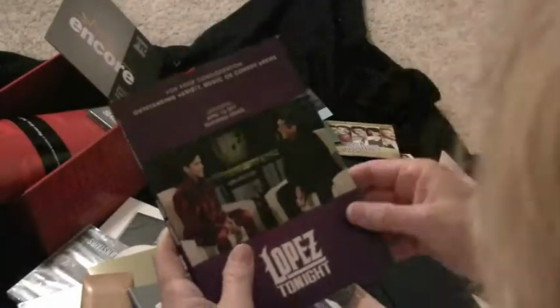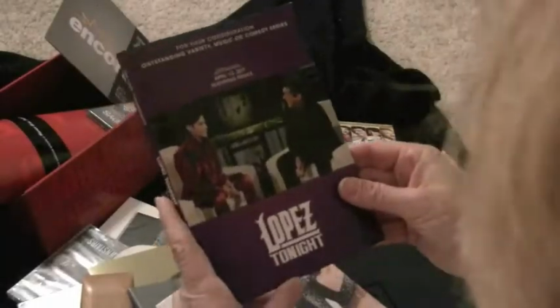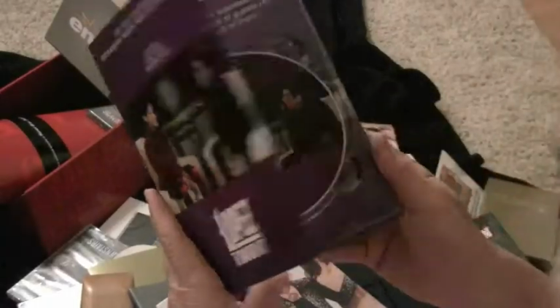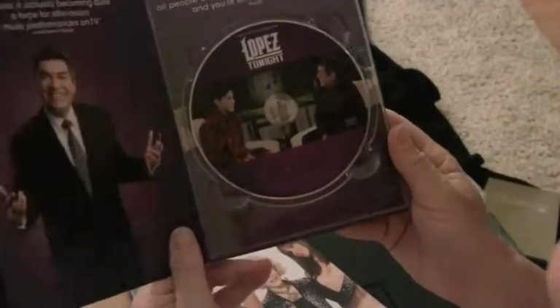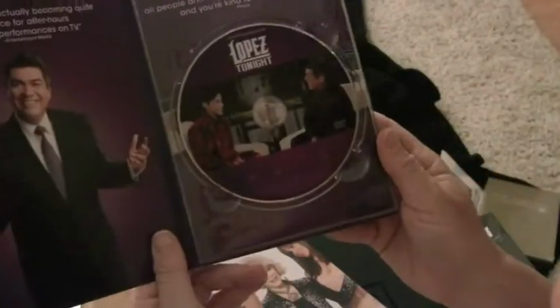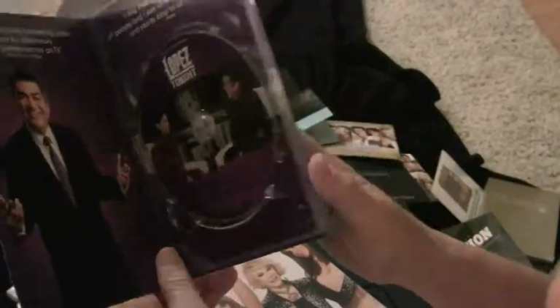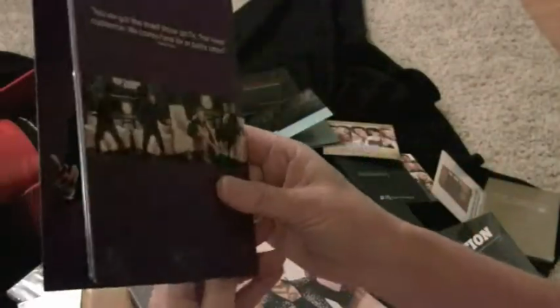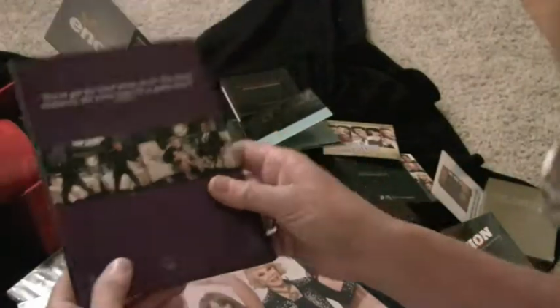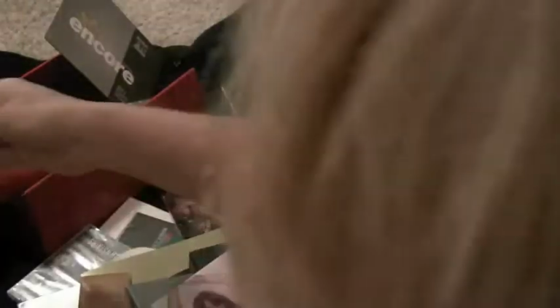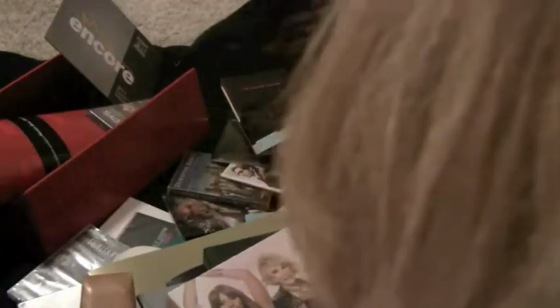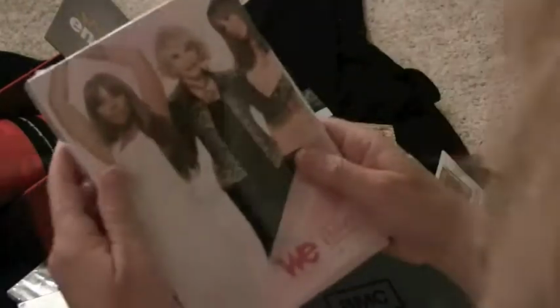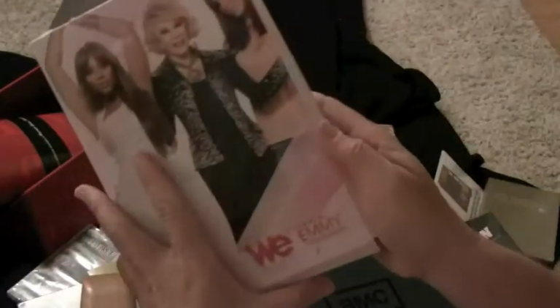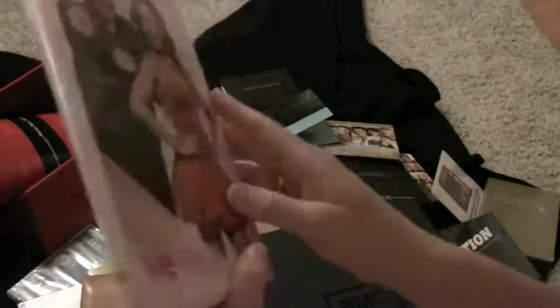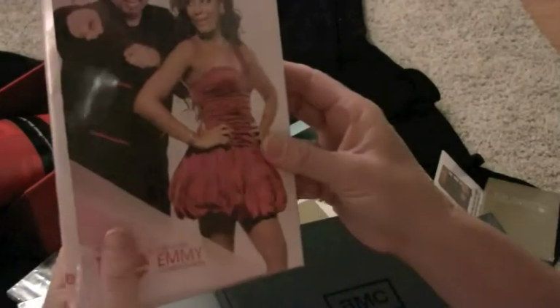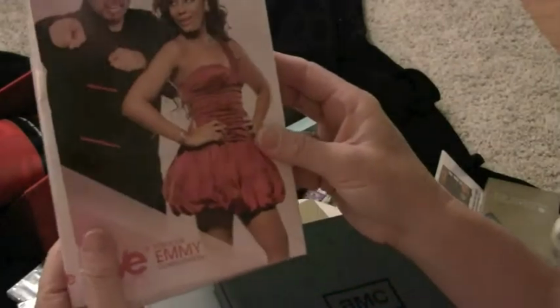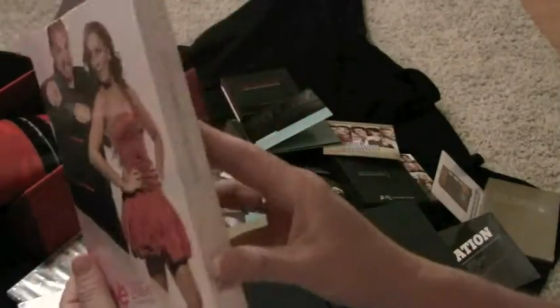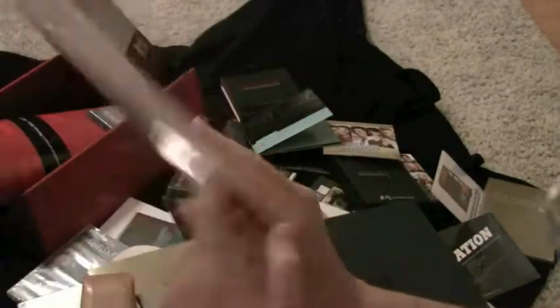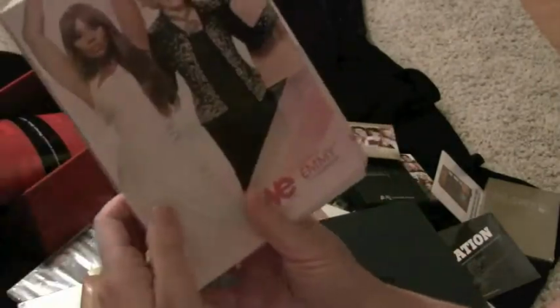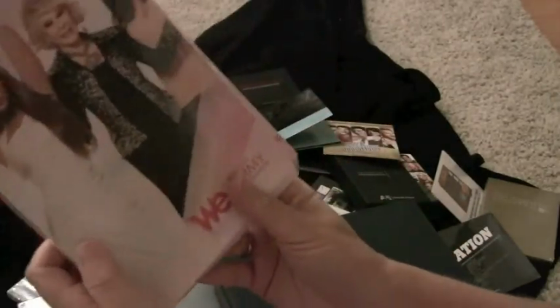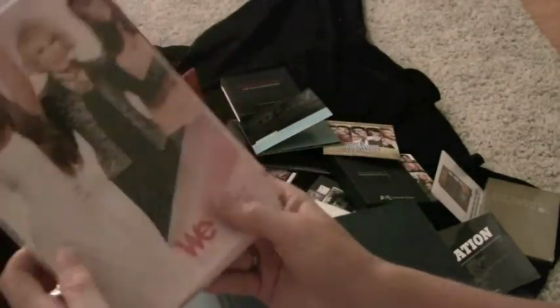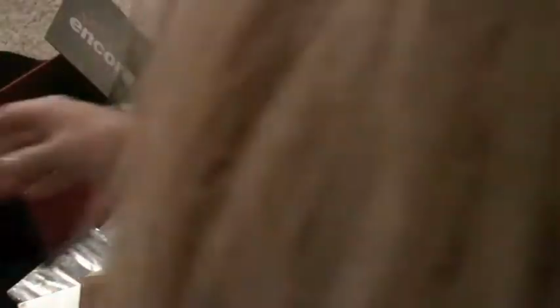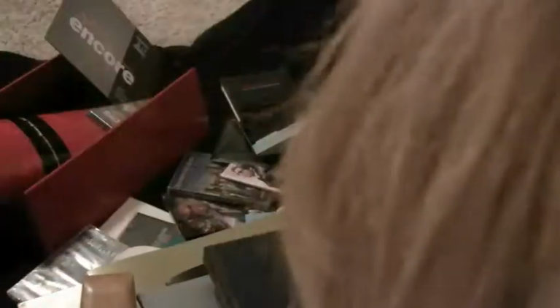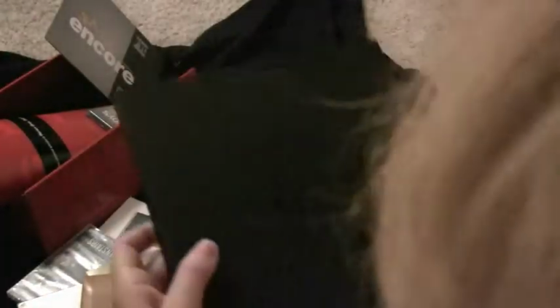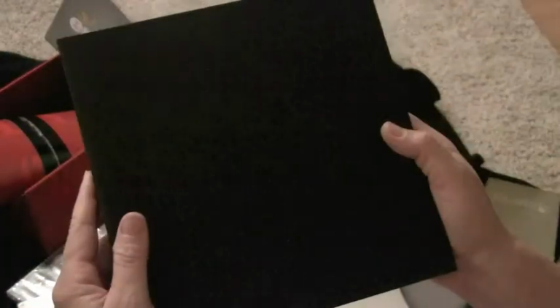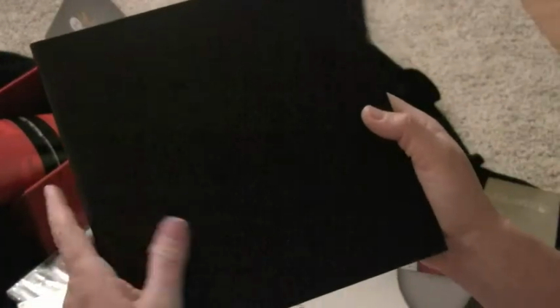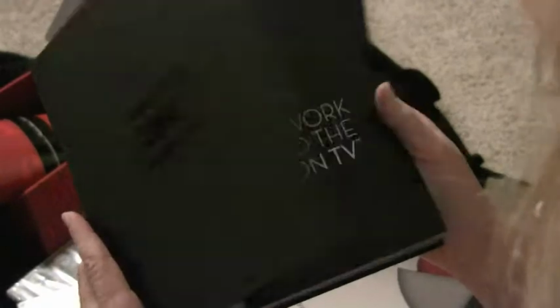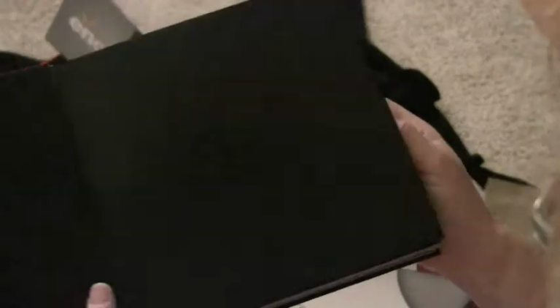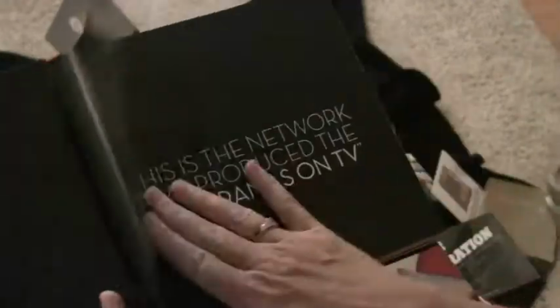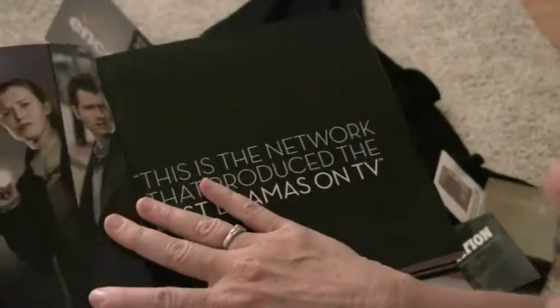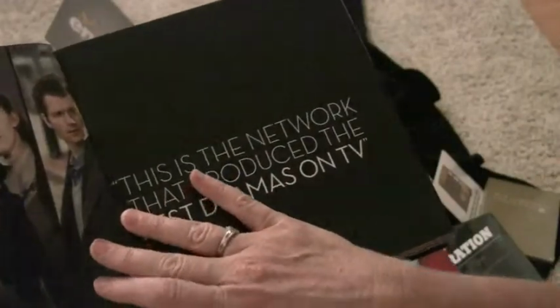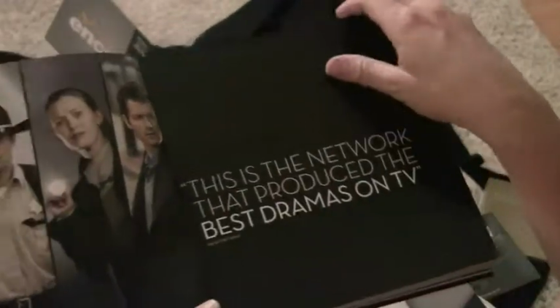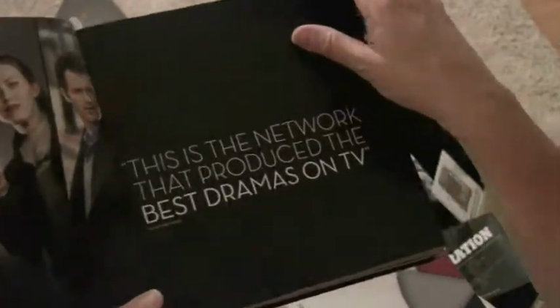As you can see, this is from Lopez Tonight. It's just a simple, nice case describing the show. They sent out a box full of a couple of their favorite programs. This is a really expensive product for AMC.